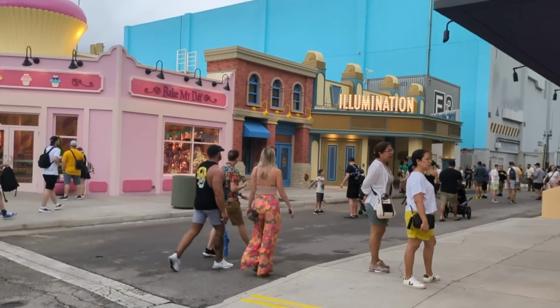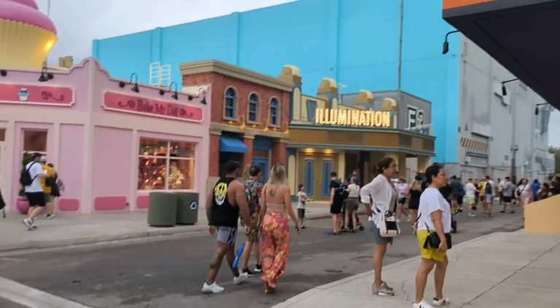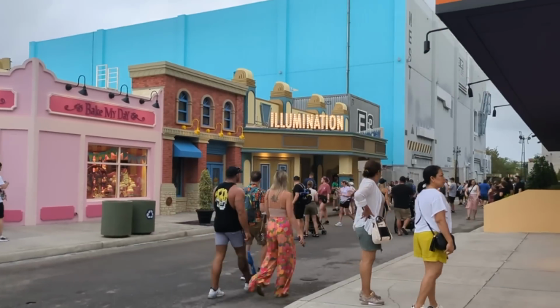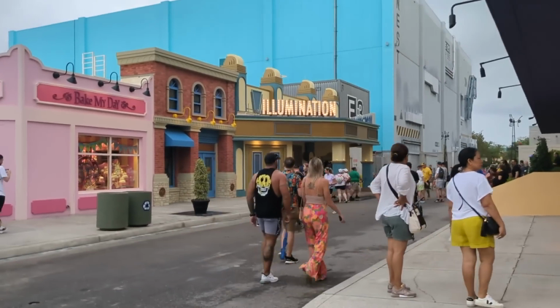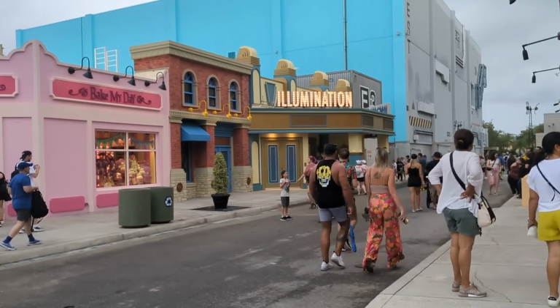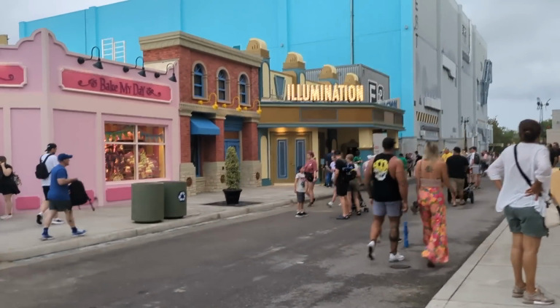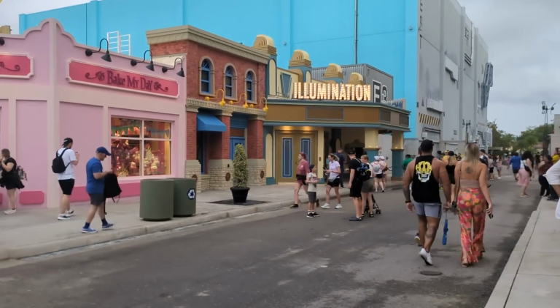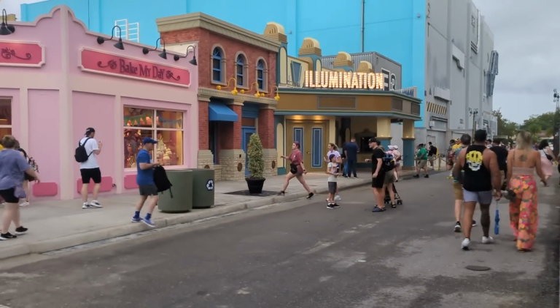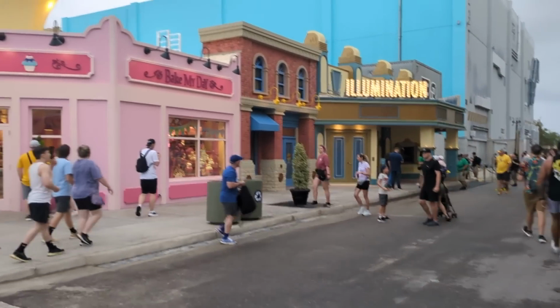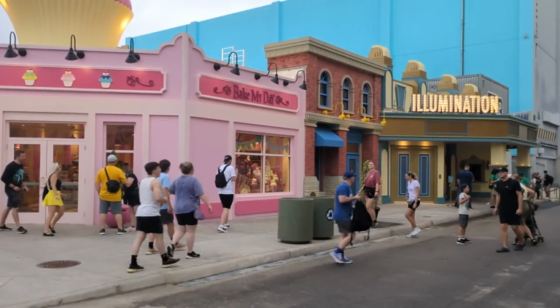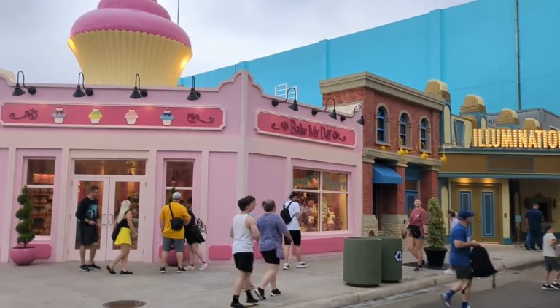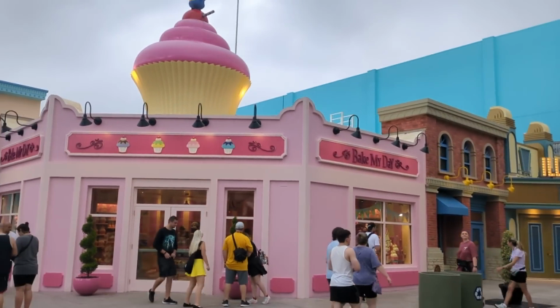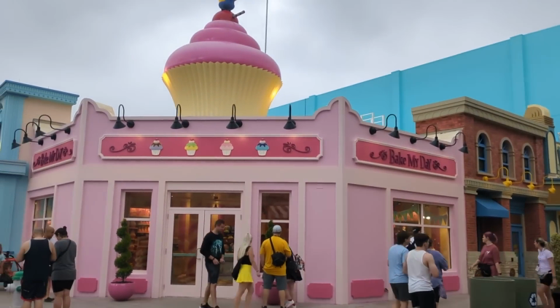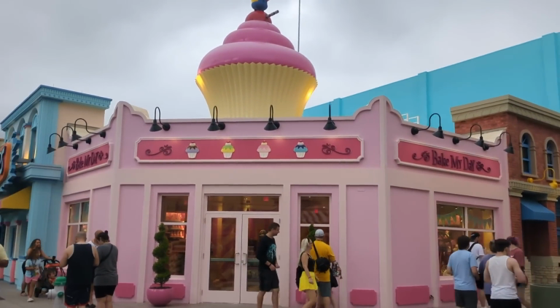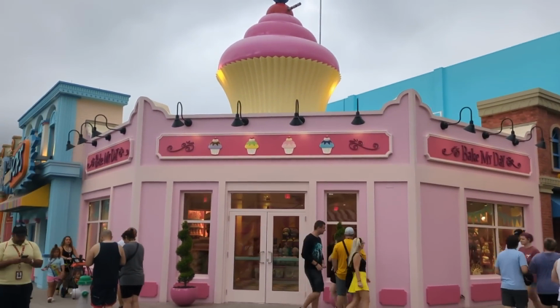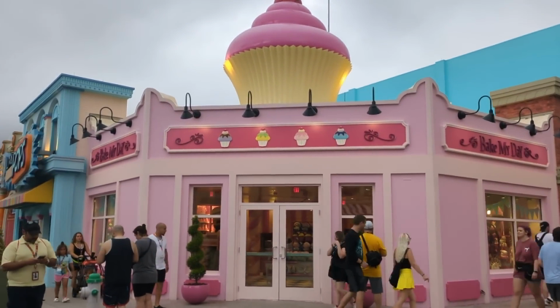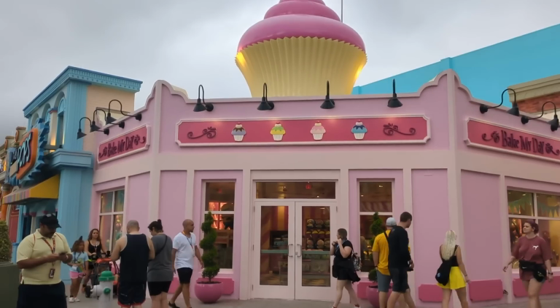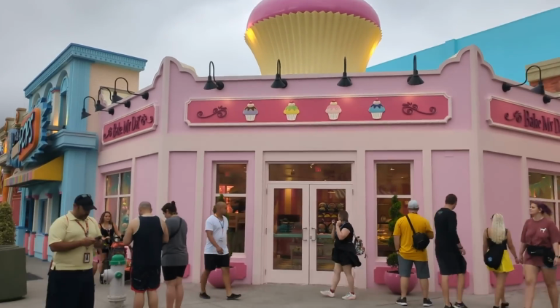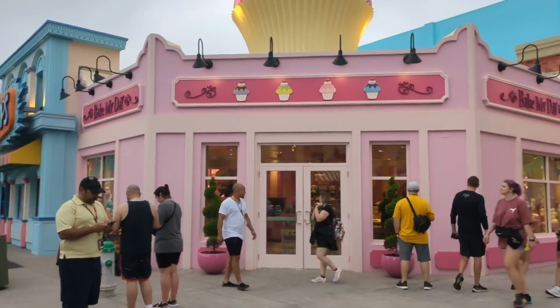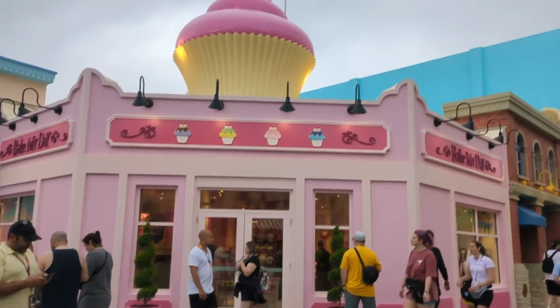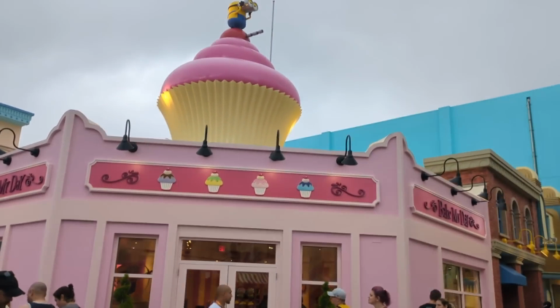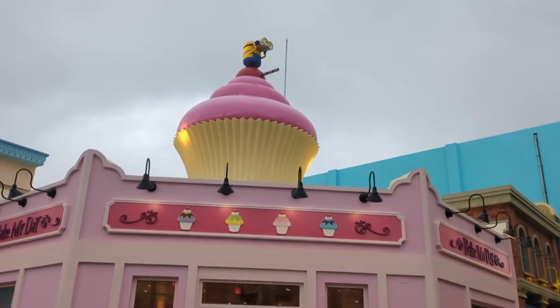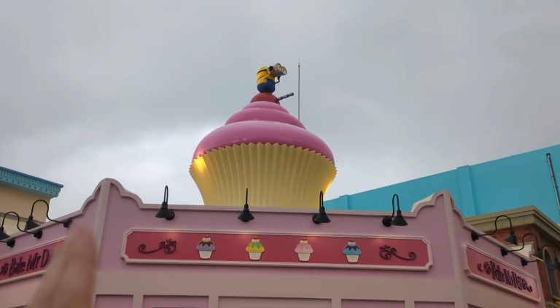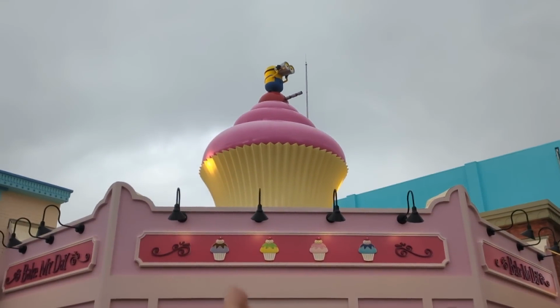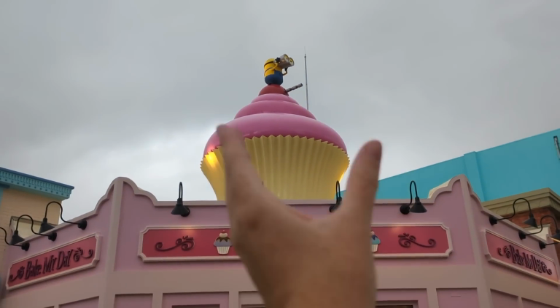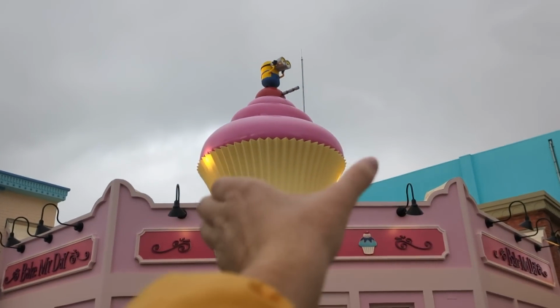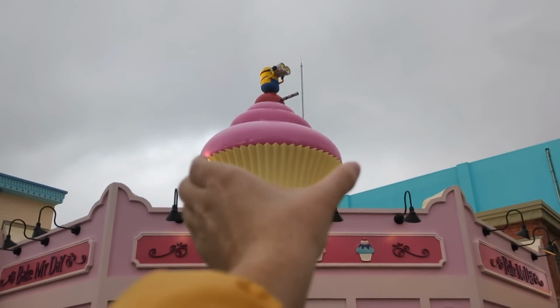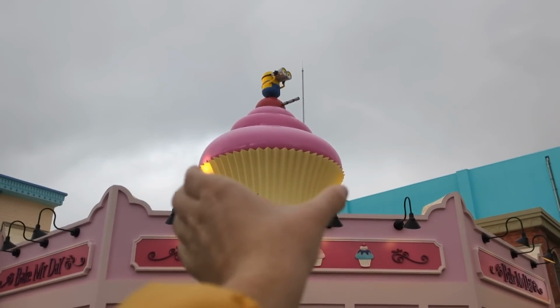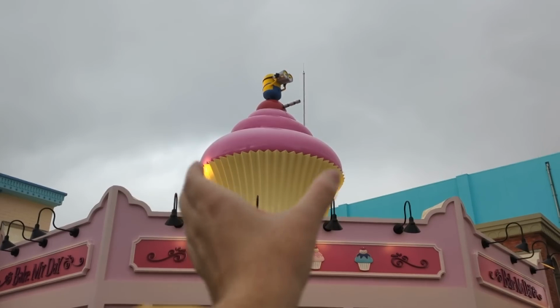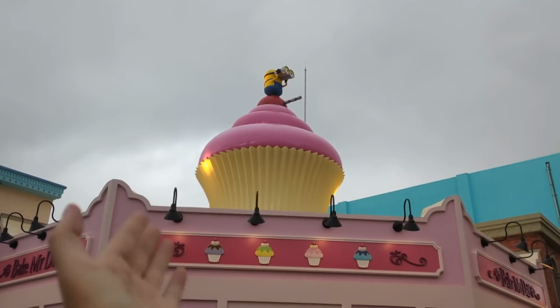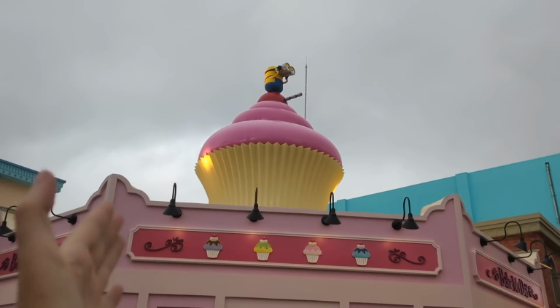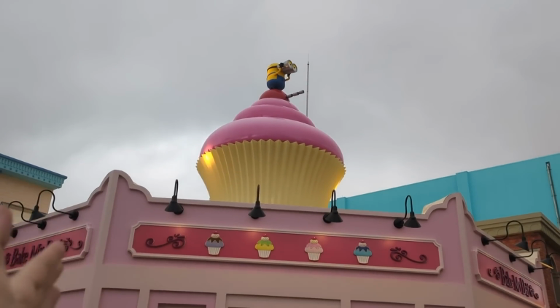The Illumination Theater is a new Minion meet-and-greet where you can meet two of the Minions. The Bake My Day Bakery is right here and there are folks working inside — I'm not sure it'll open today, but the Minion Cupcake? Give it to me. I hope they serve that cupcake.